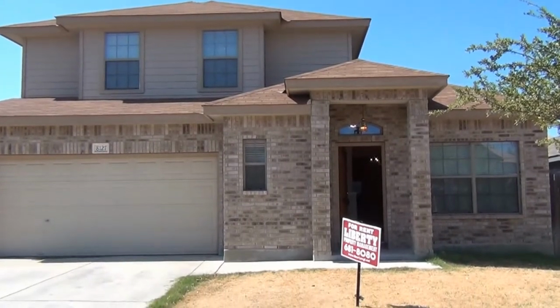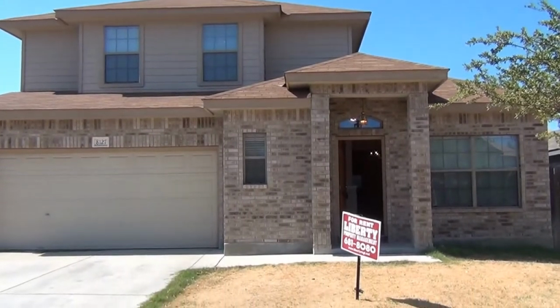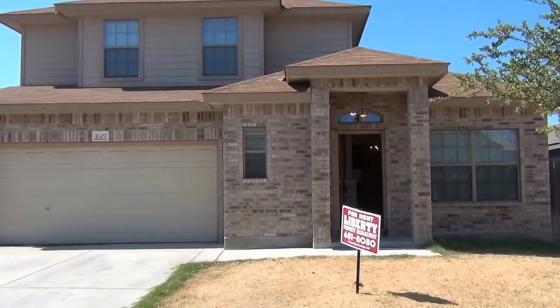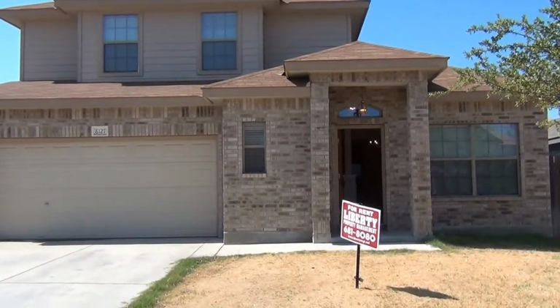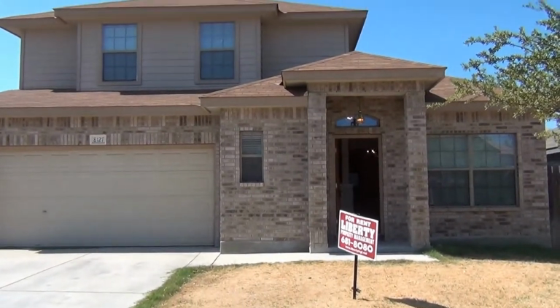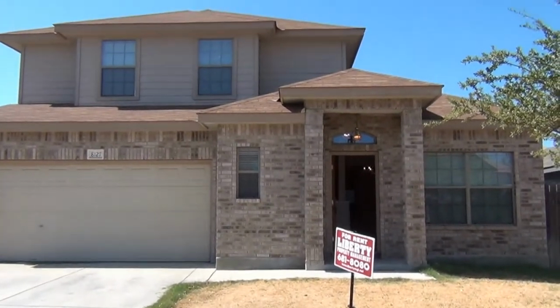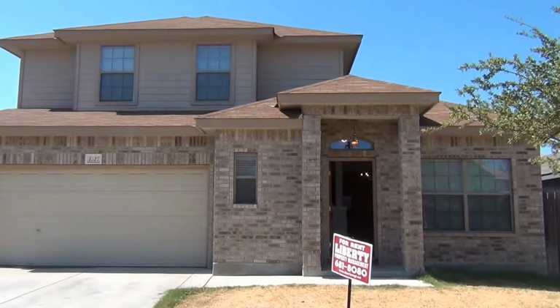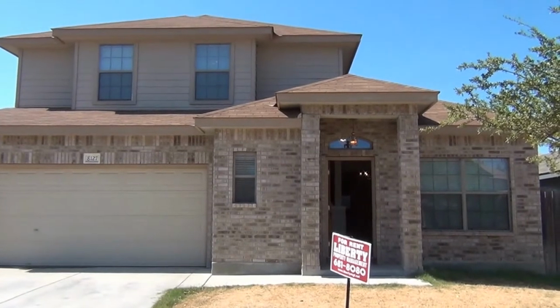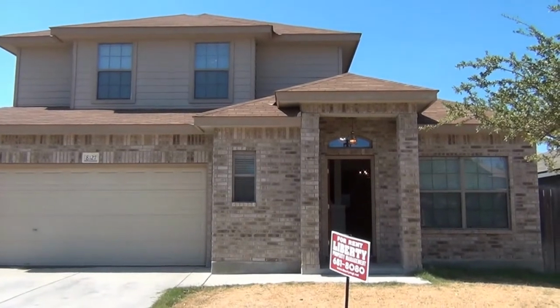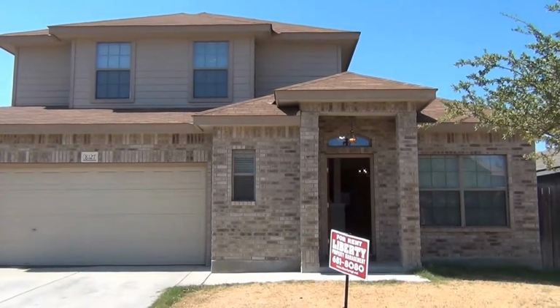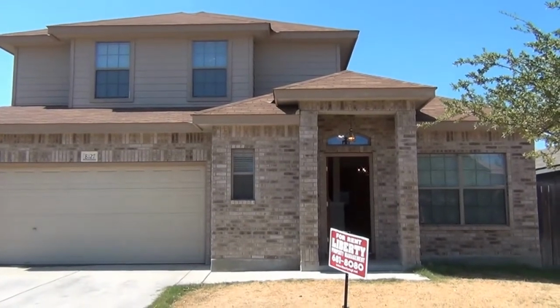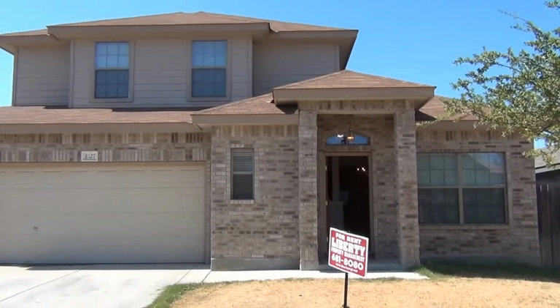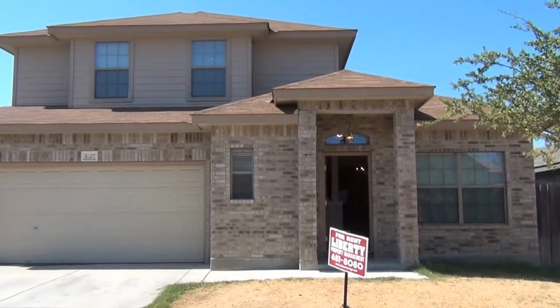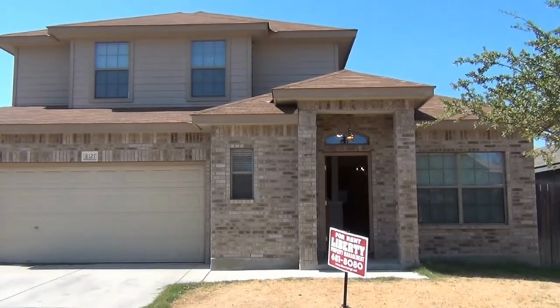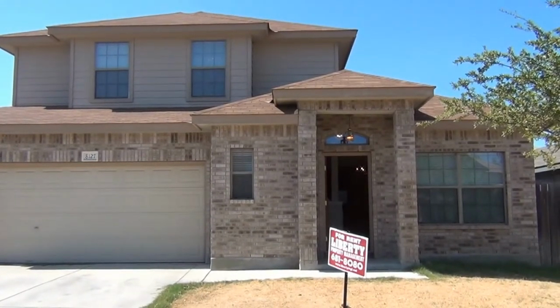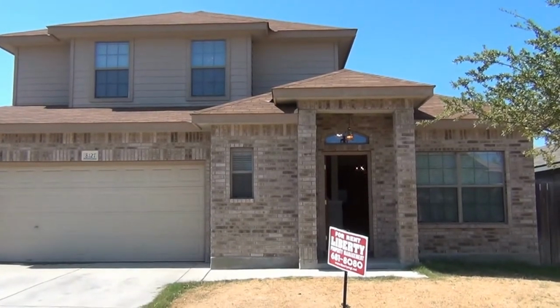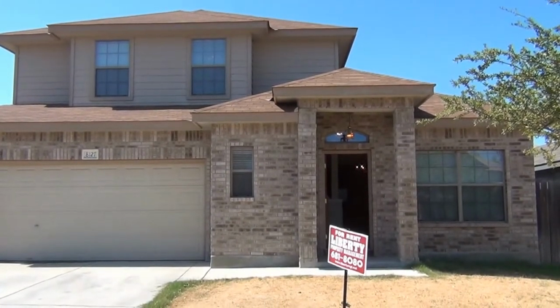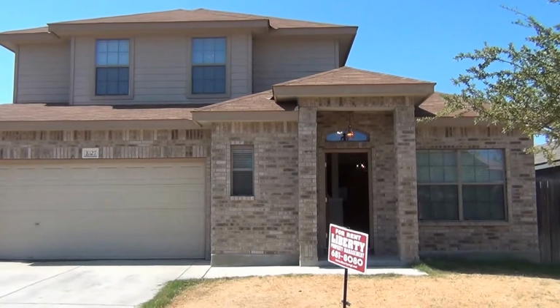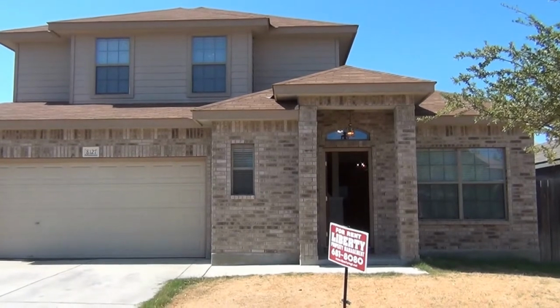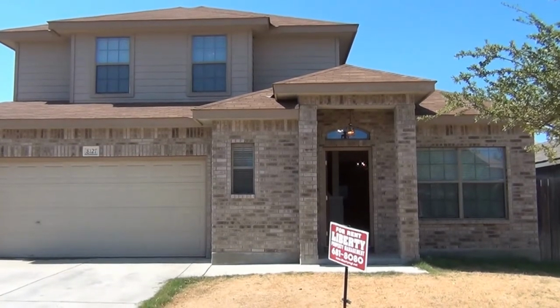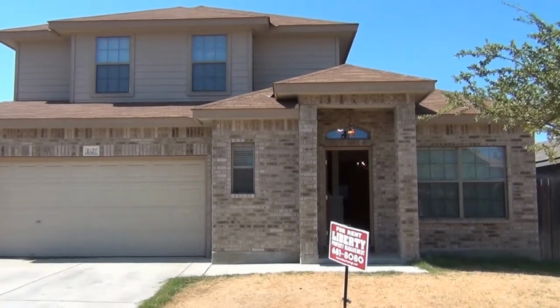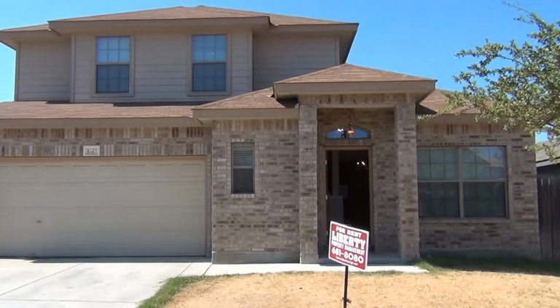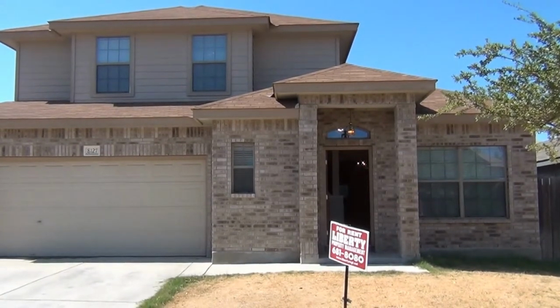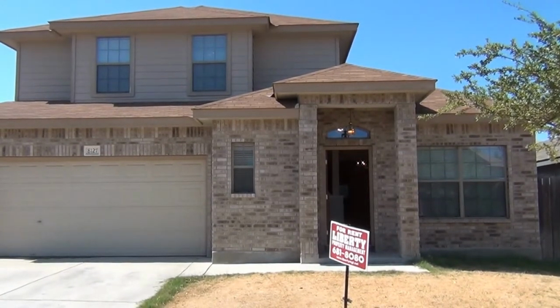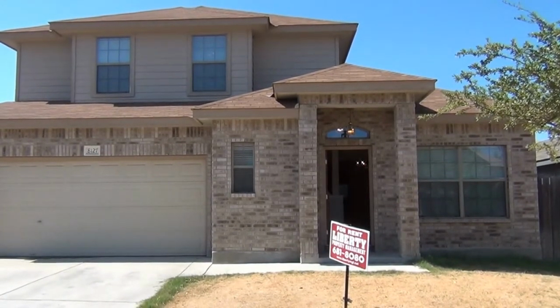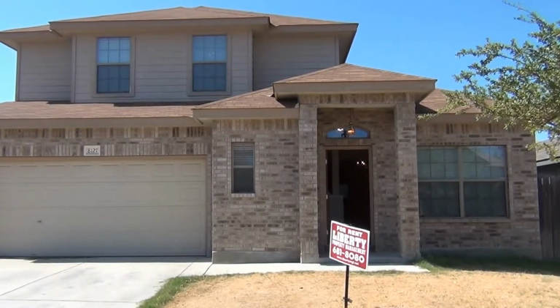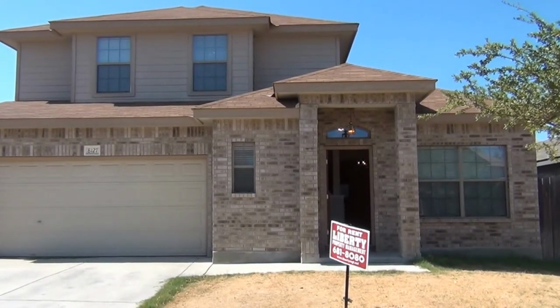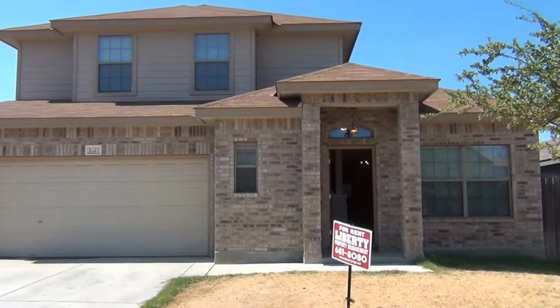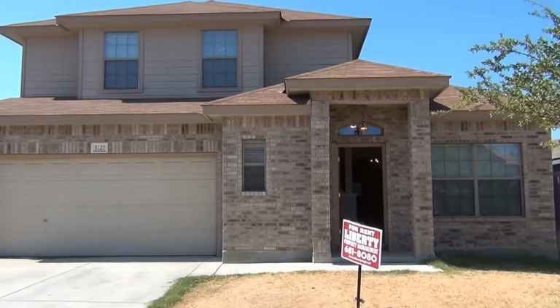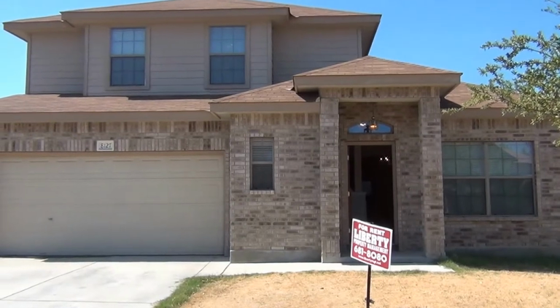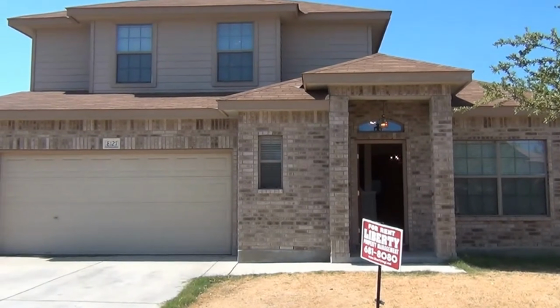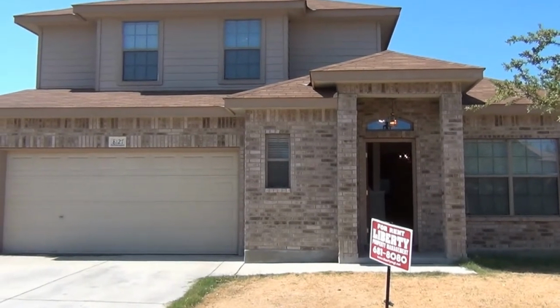This is the property at 8127 Grissom Circle. It's listed at $1,275 a month. Approximate square footage is 2,396 square feet. It's a four bedroom, two and a half bath.